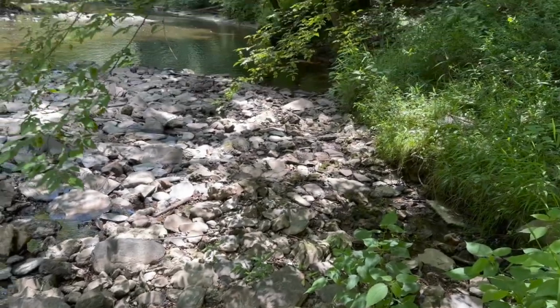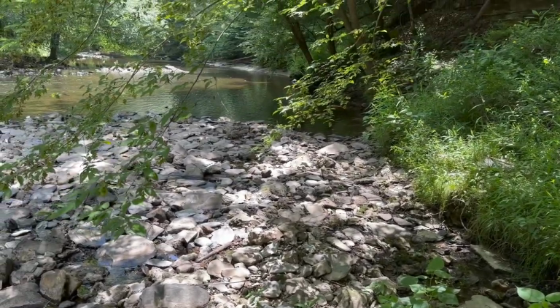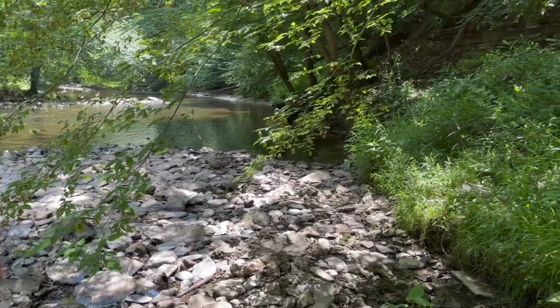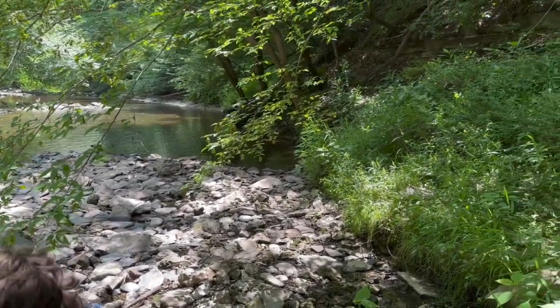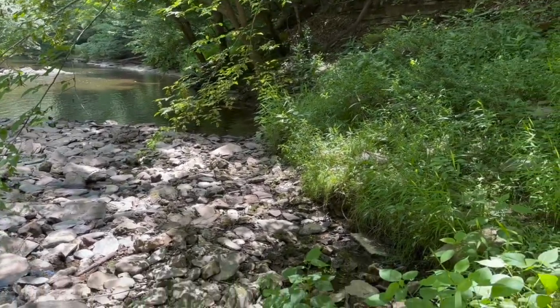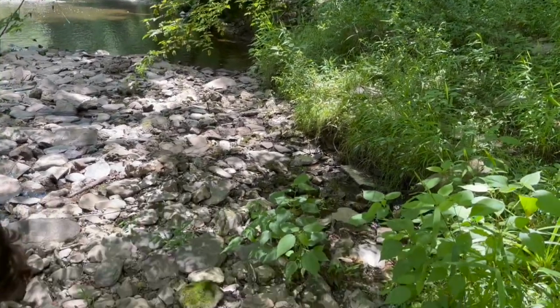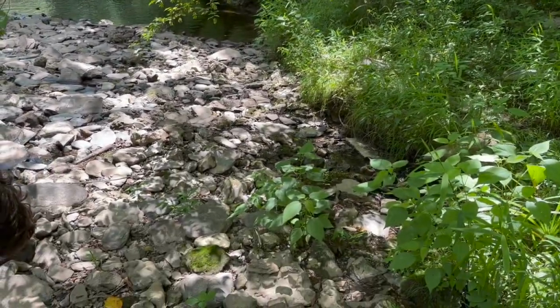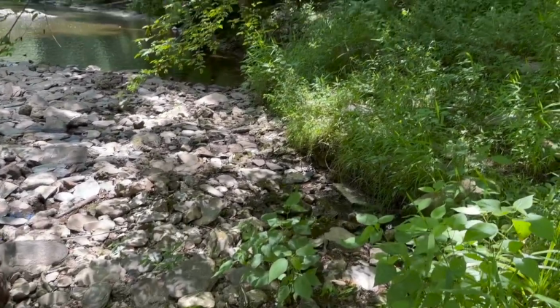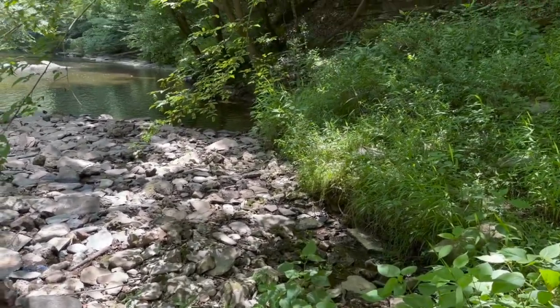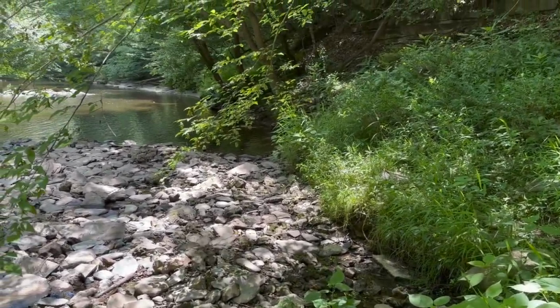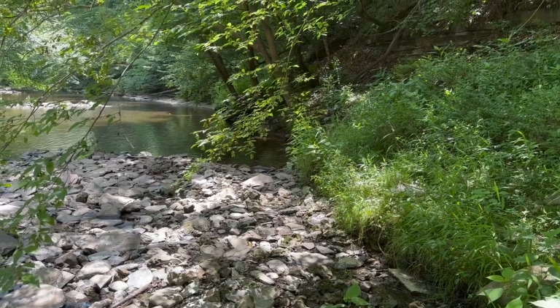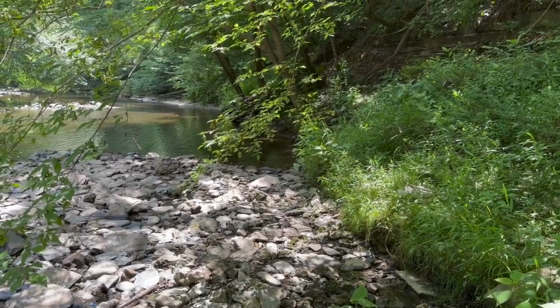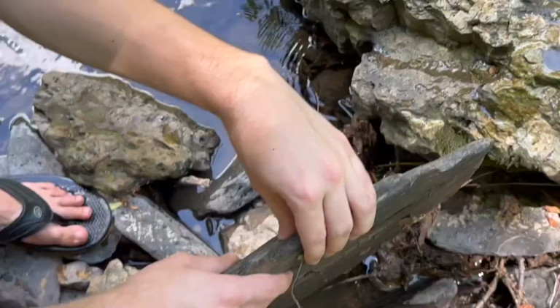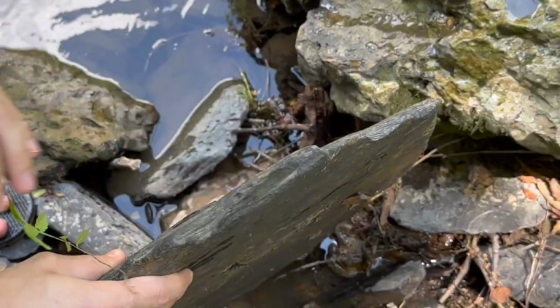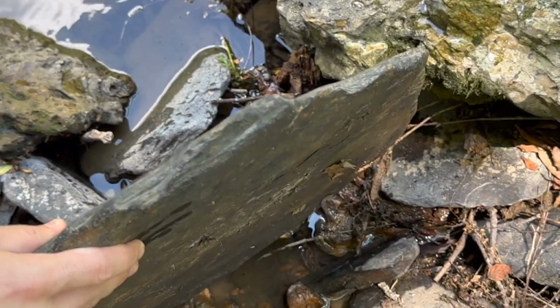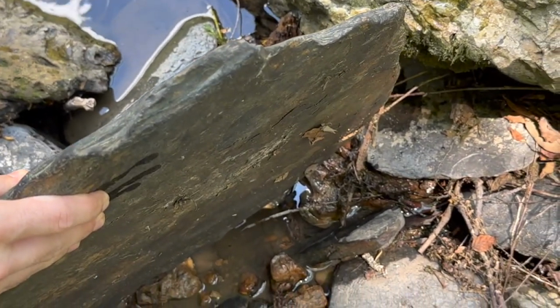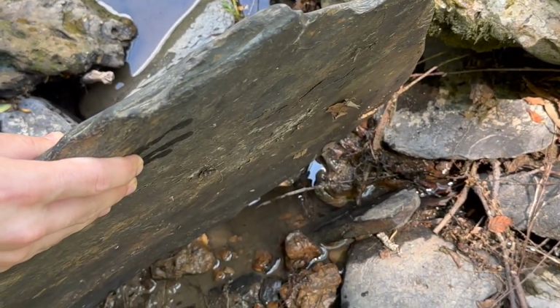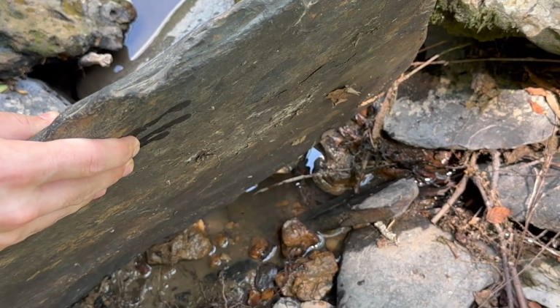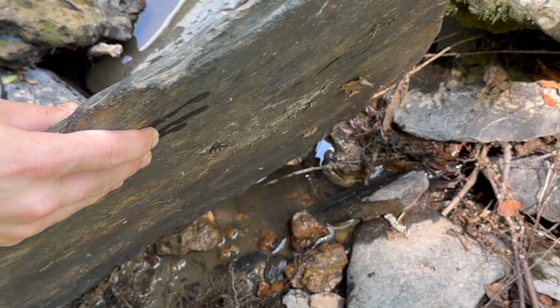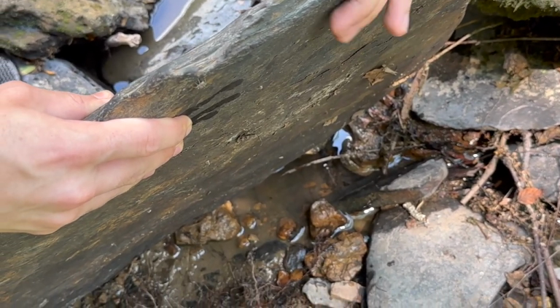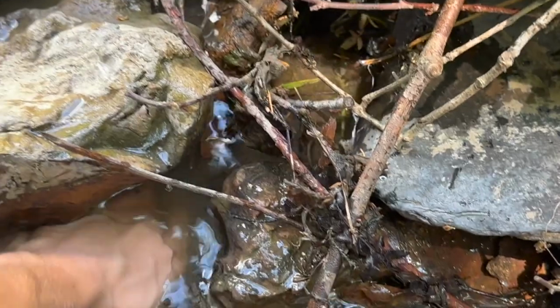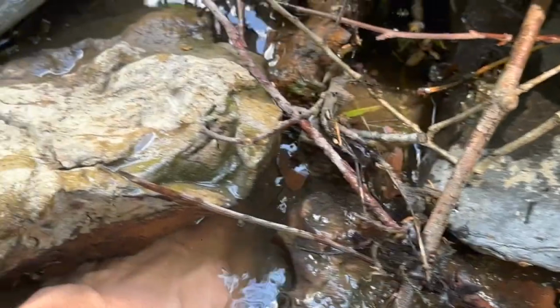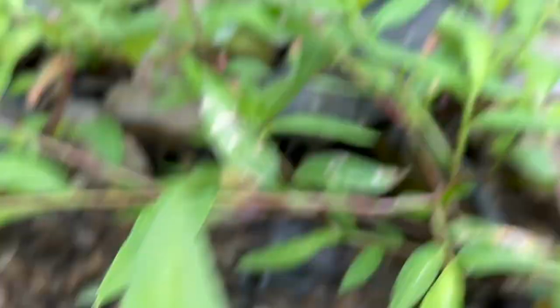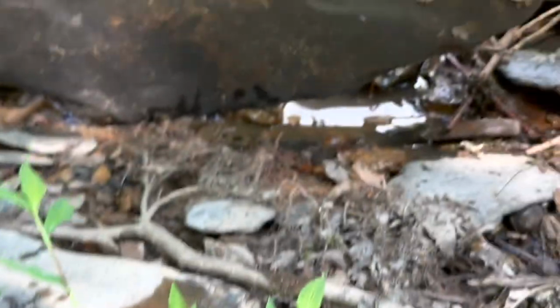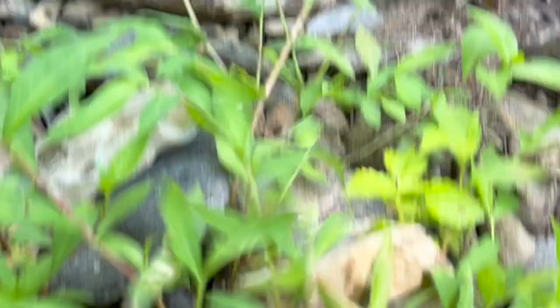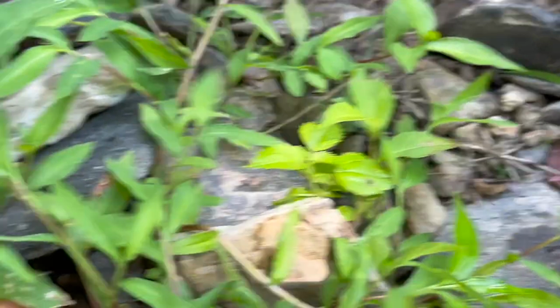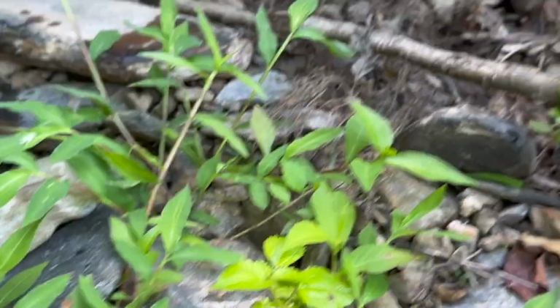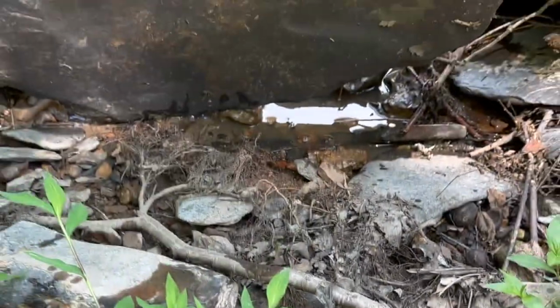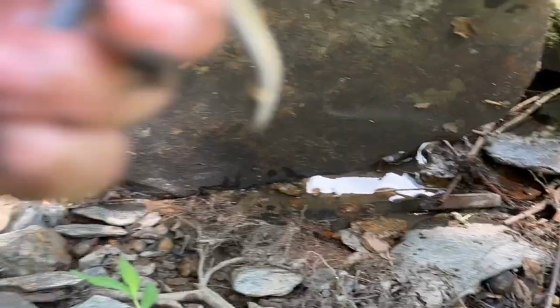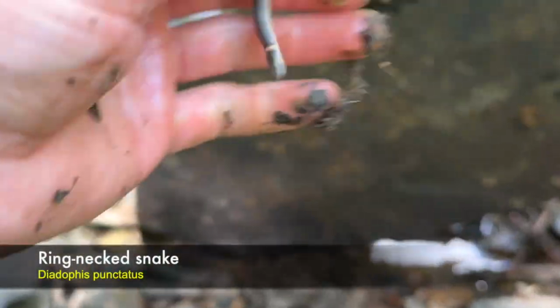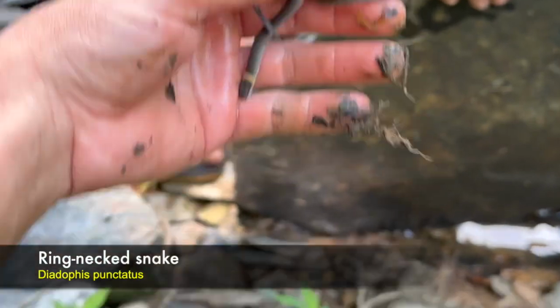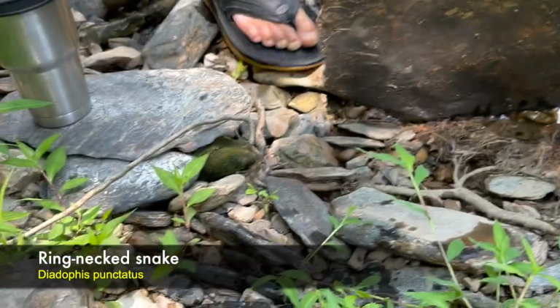Hopefully we can track down maybe a bigger snake or just something a little bit different than ring necks. Mason just flipped a queen snake, and right next to it Mason flipped another ring neck.